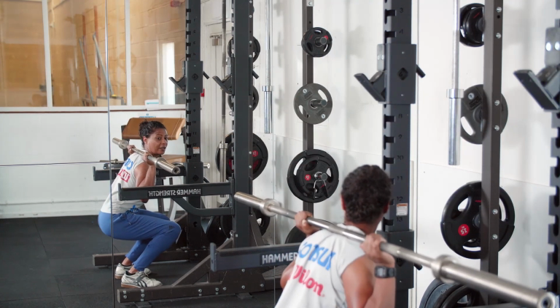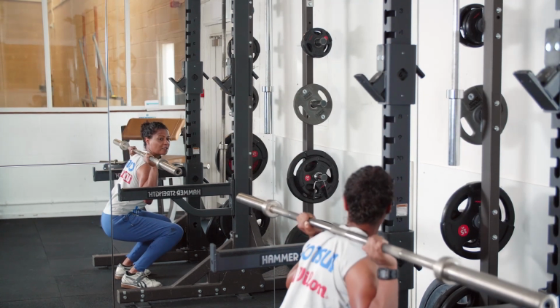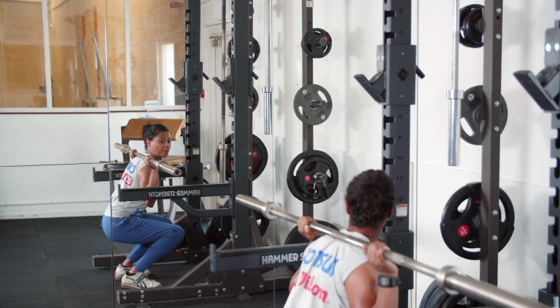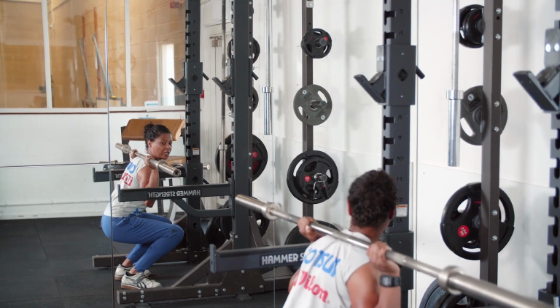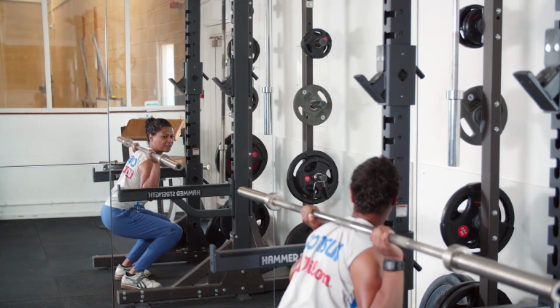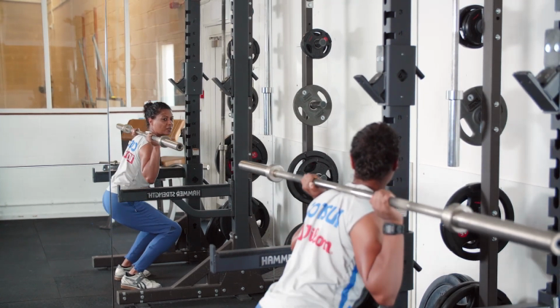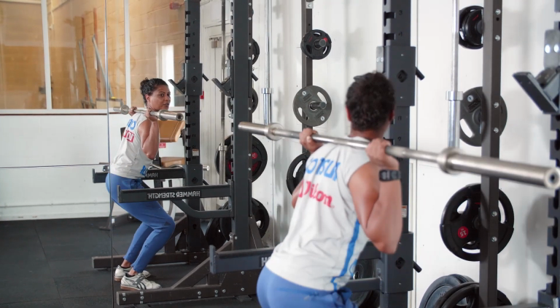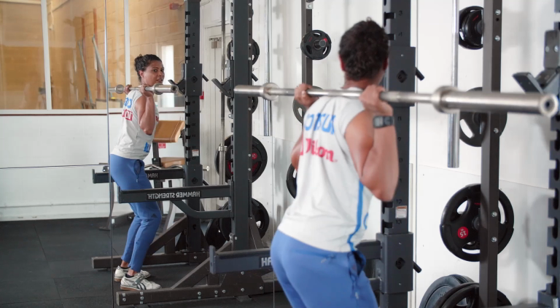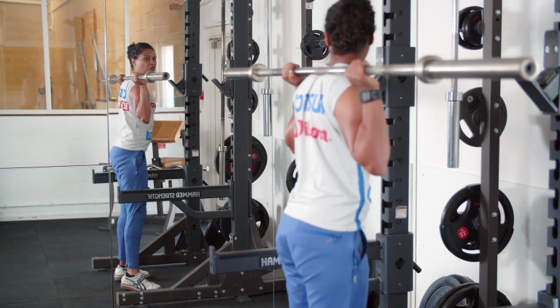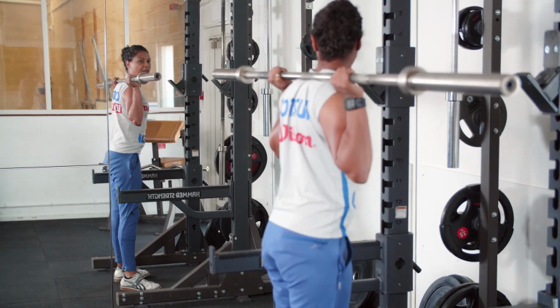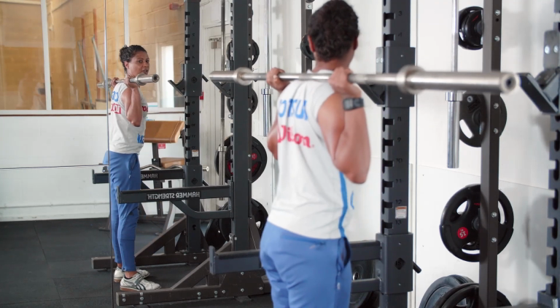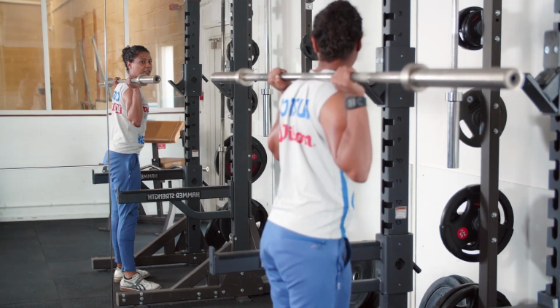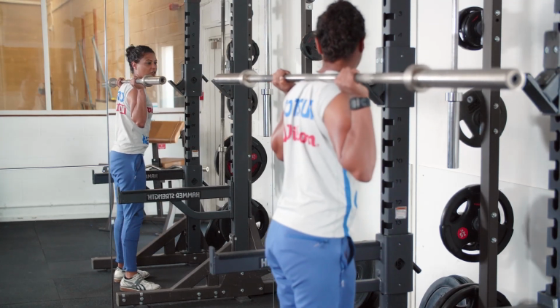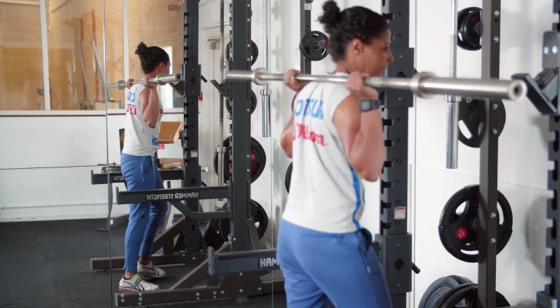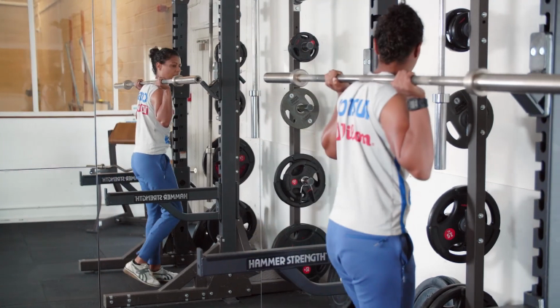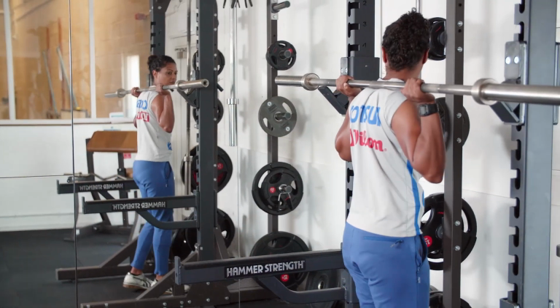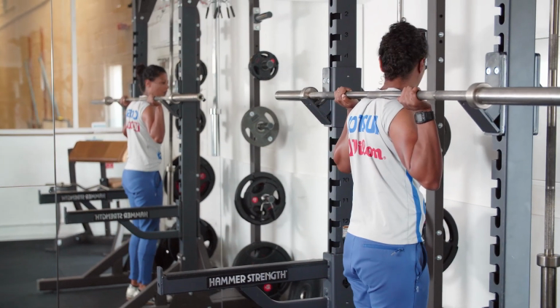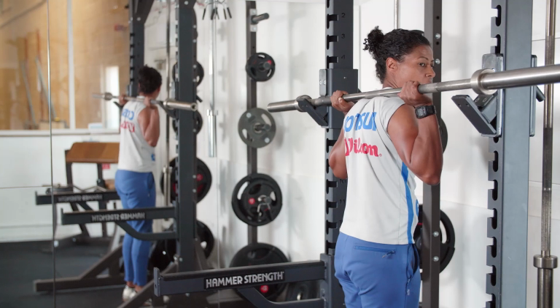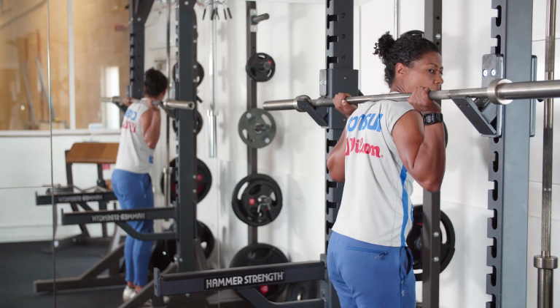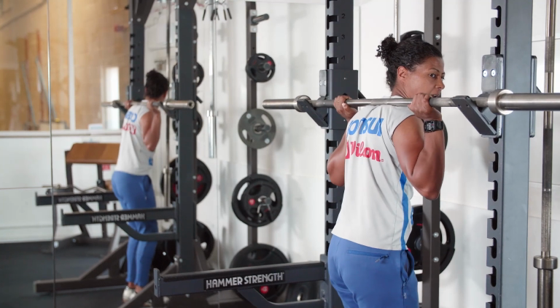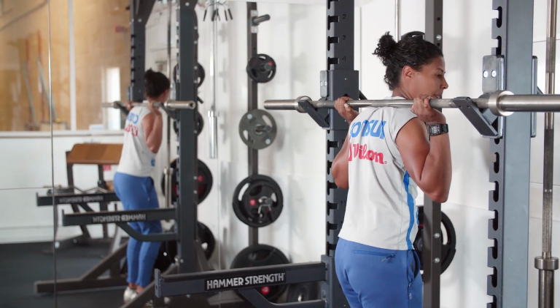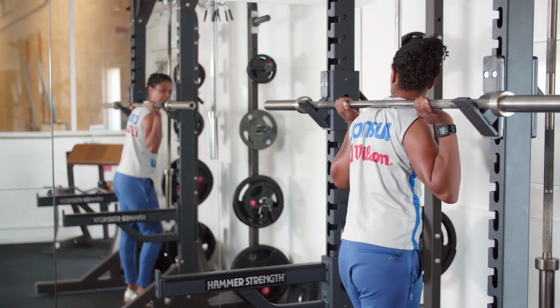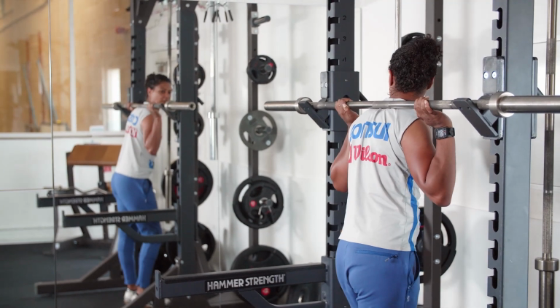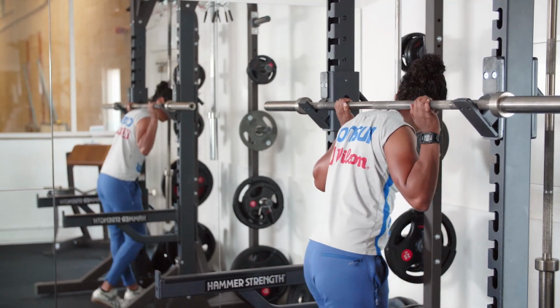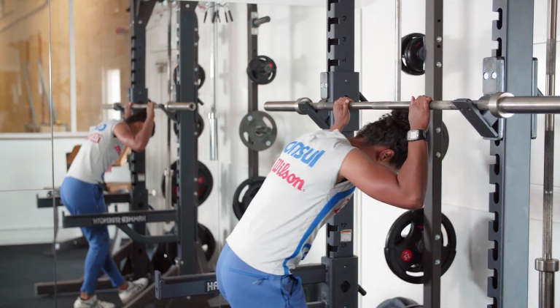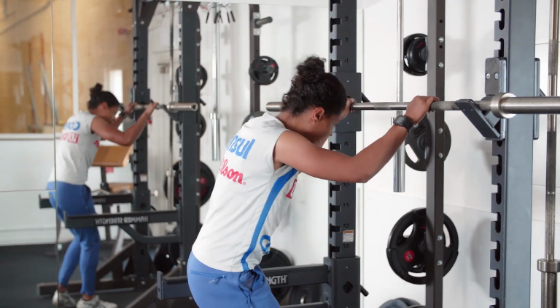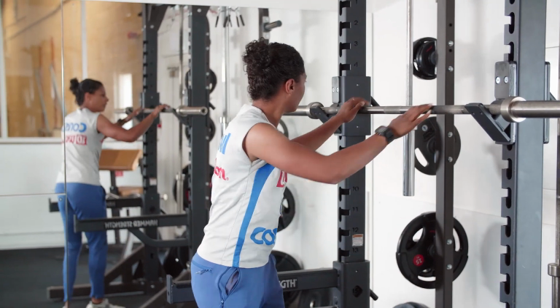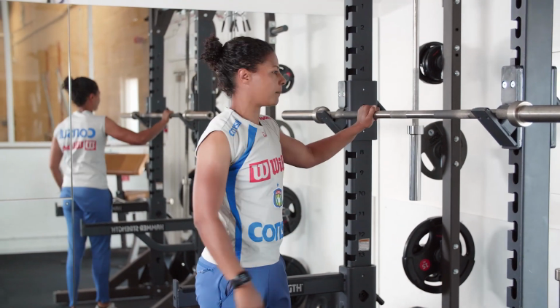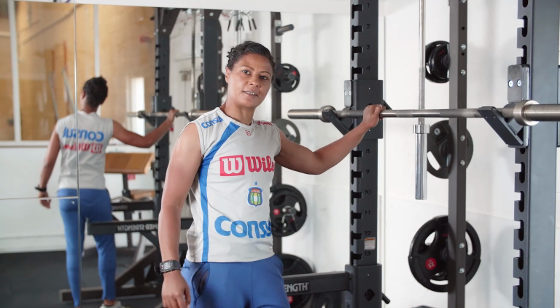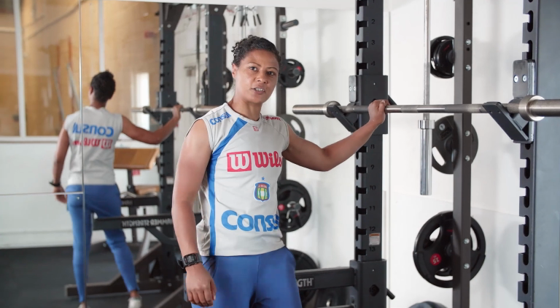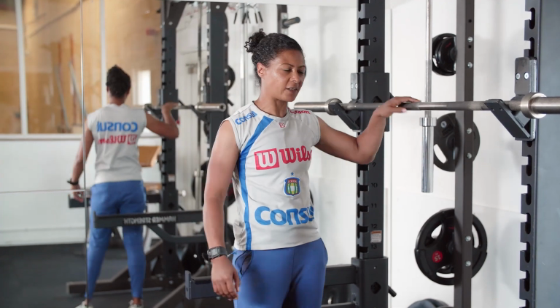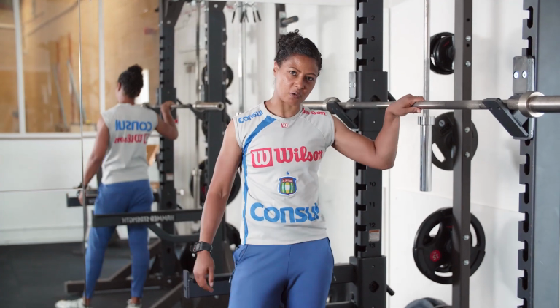From this bottom position here, we're going to squeeze our butt cheeks to drive ourselves up, leading with the chest. Then I'm going to walk it in to return the bar back to the start position. So that's the back squat.